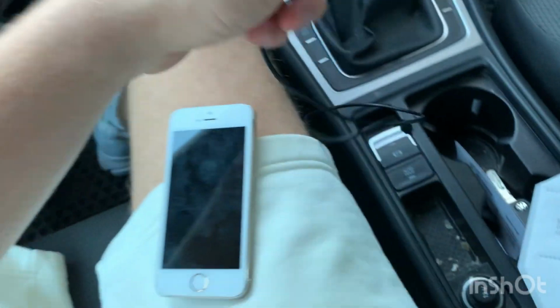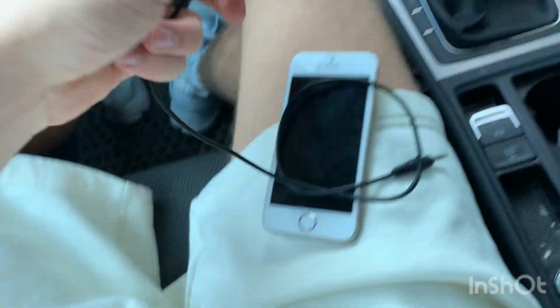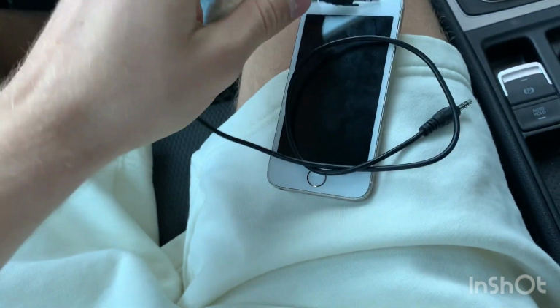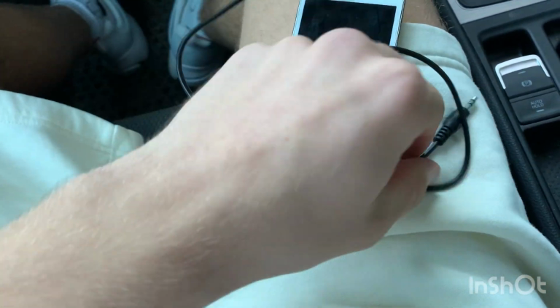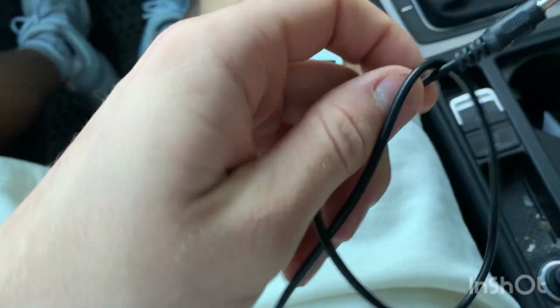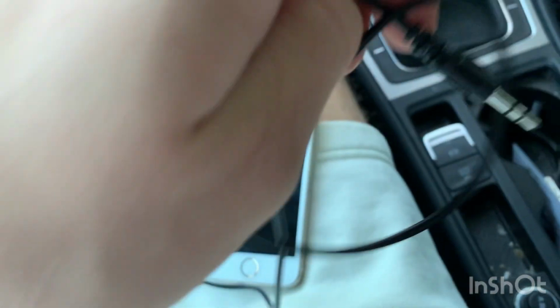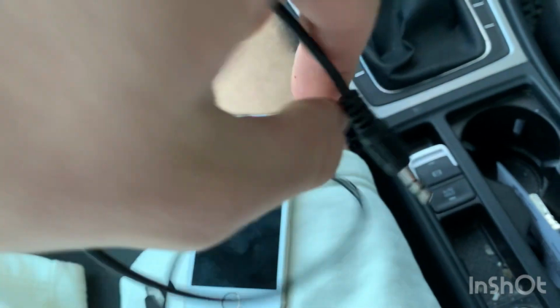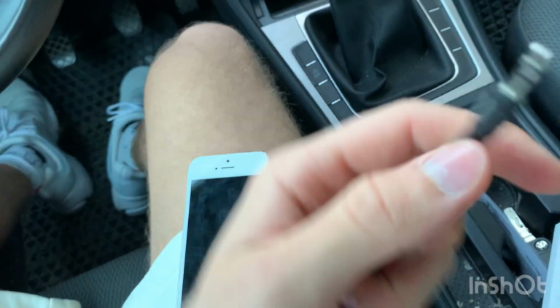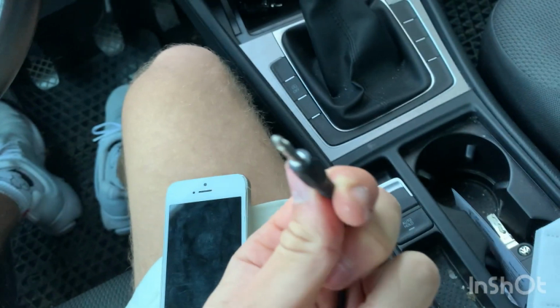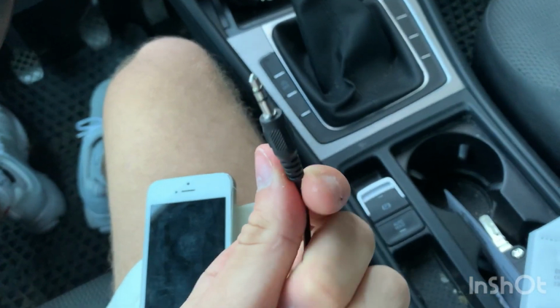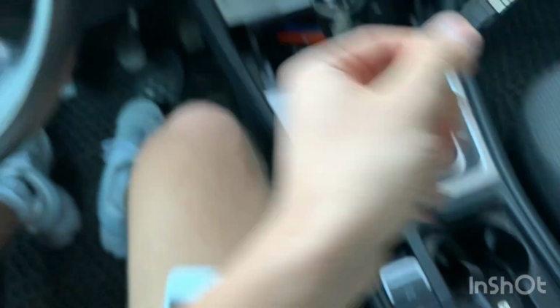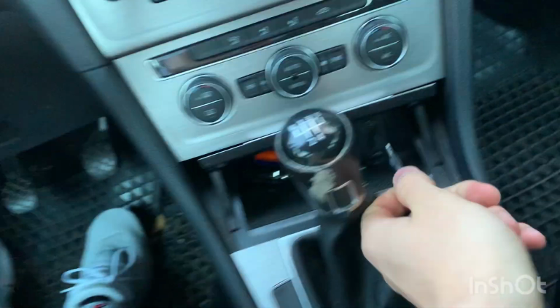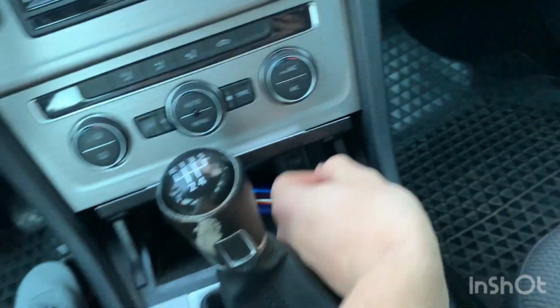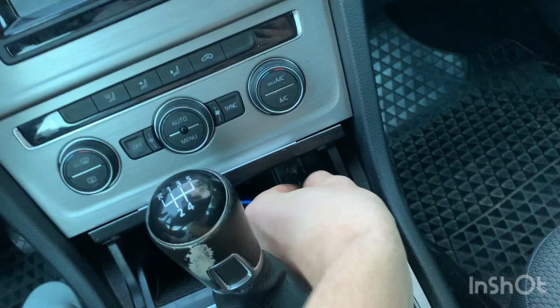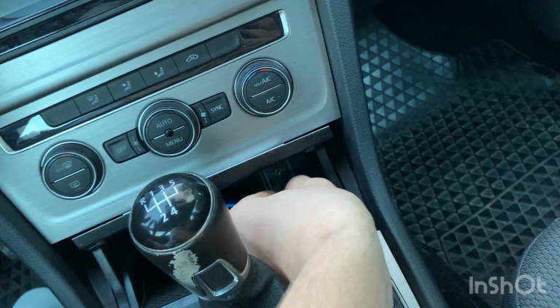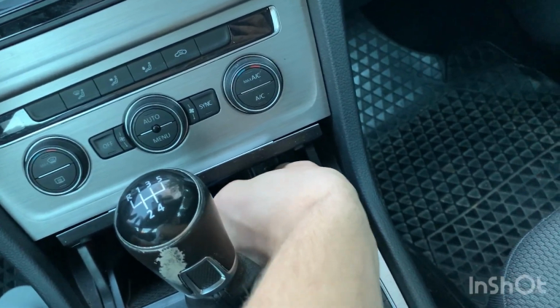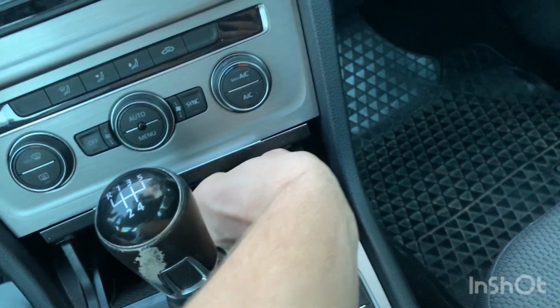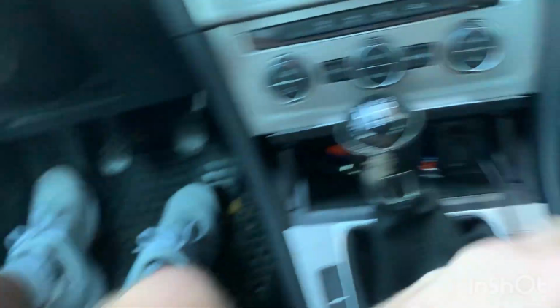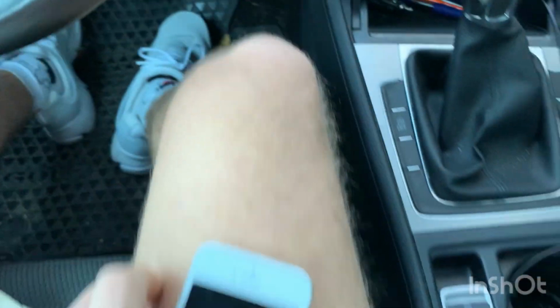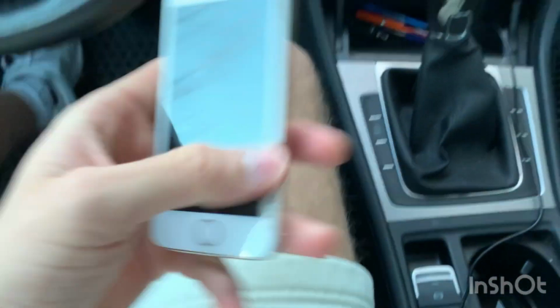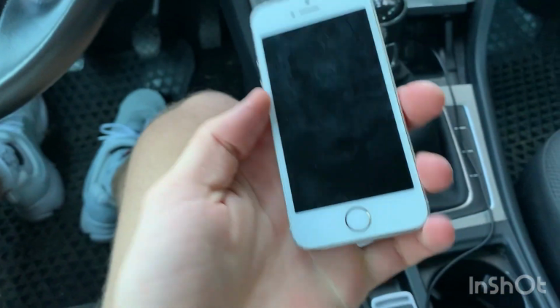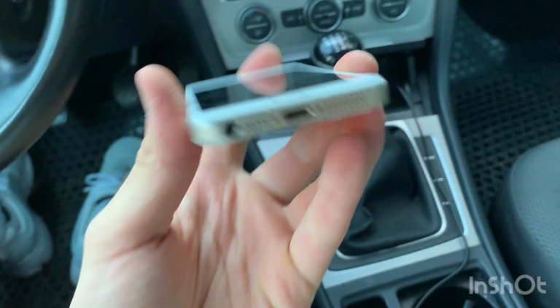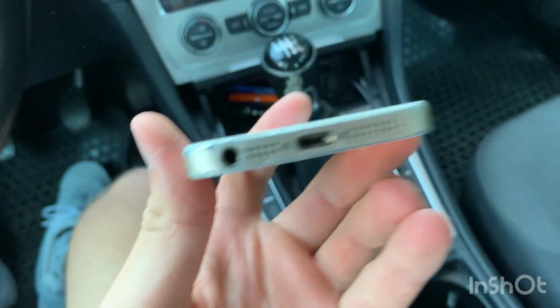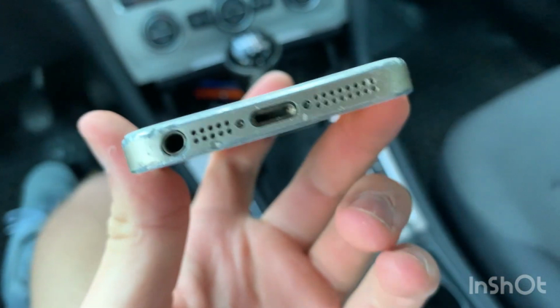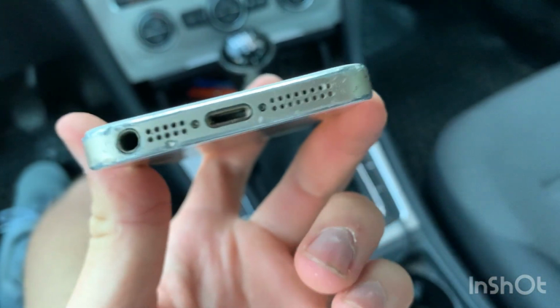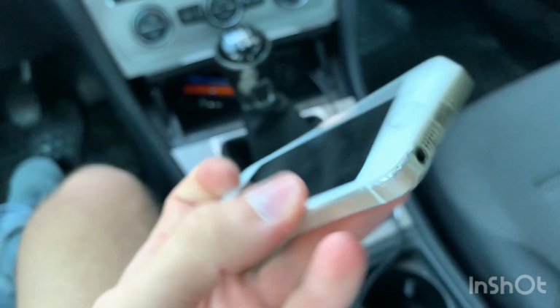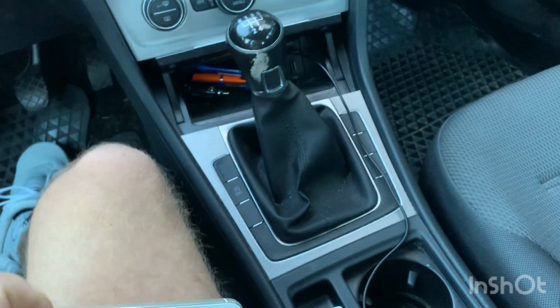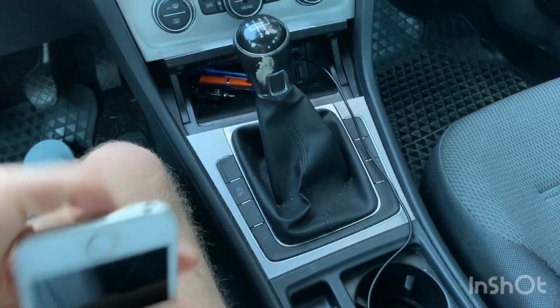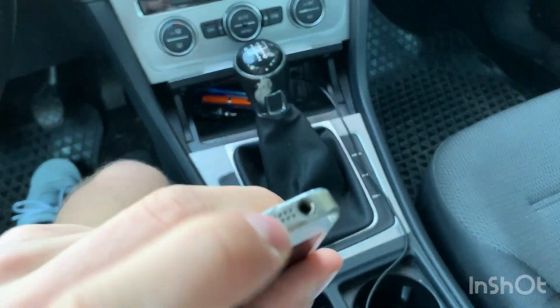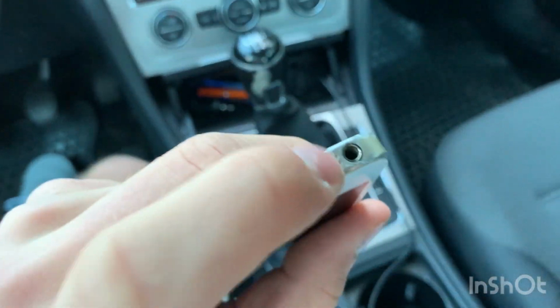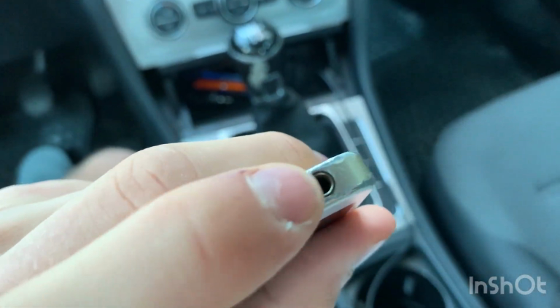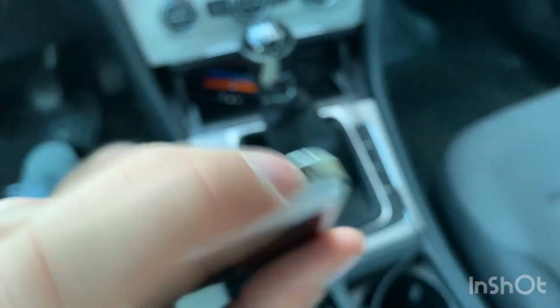Then you take the AUX to AUX cable, put it into your car and then into your phone, which supports this cable here.